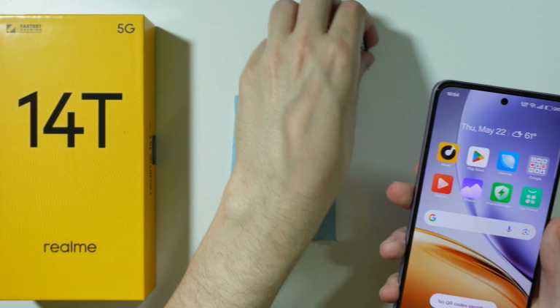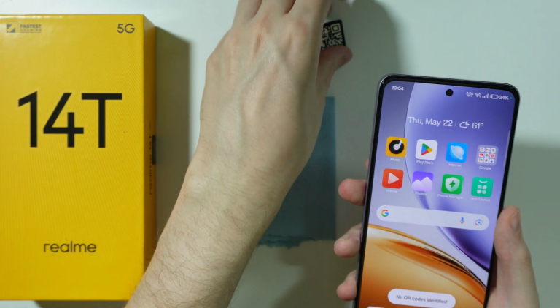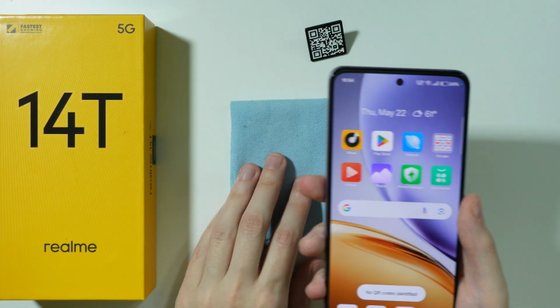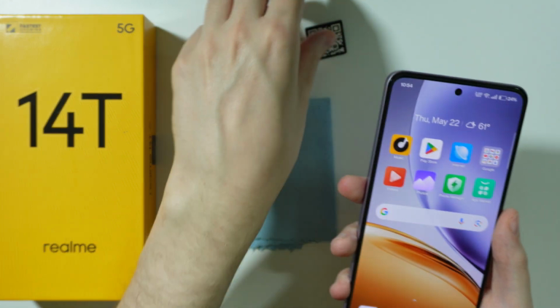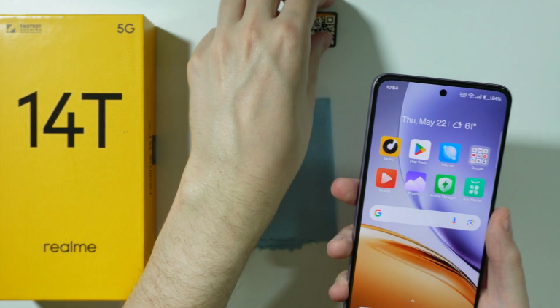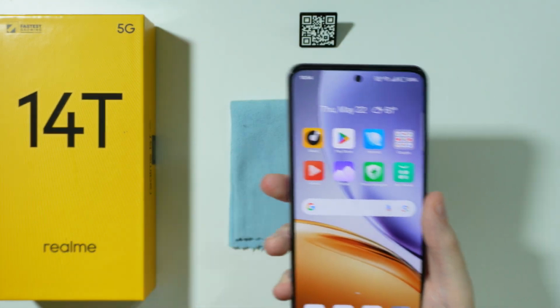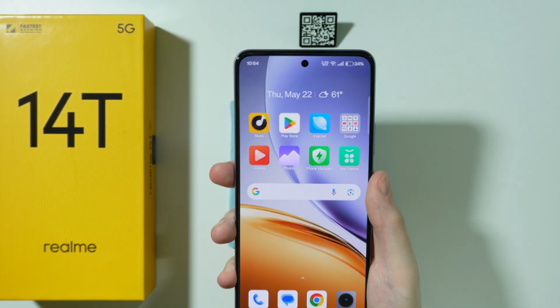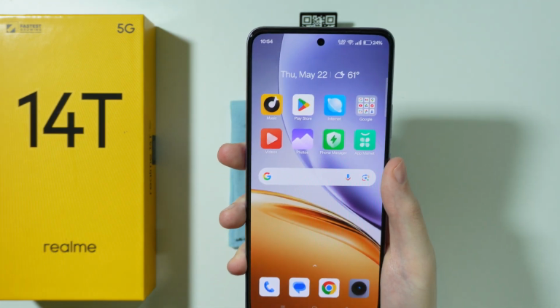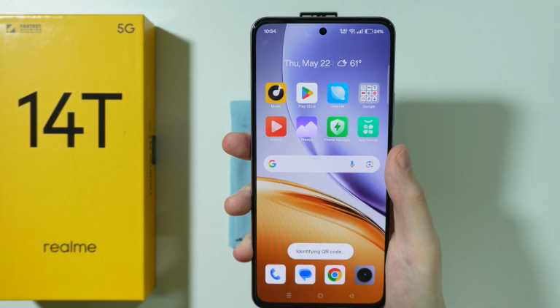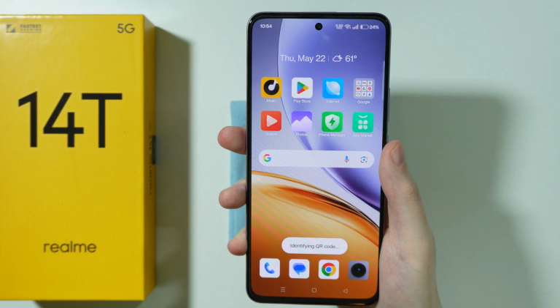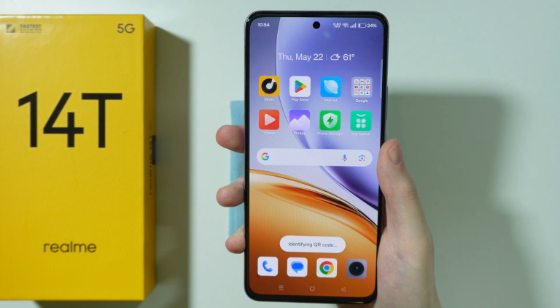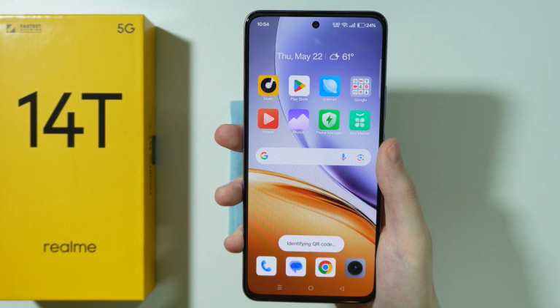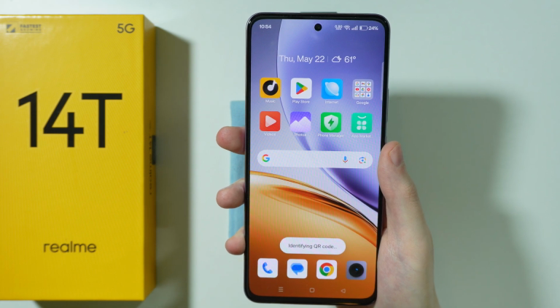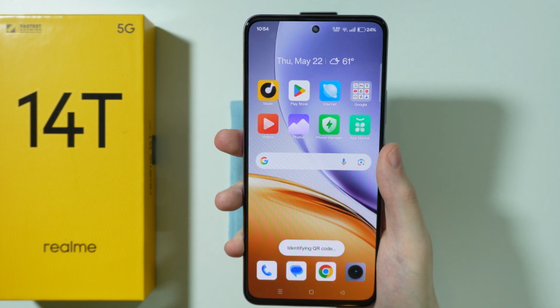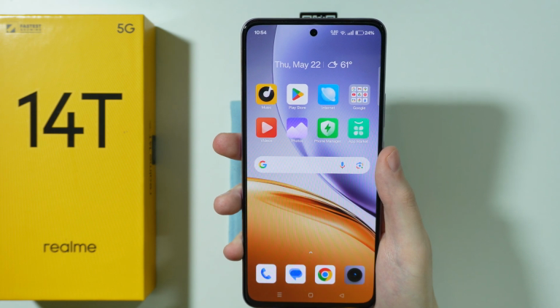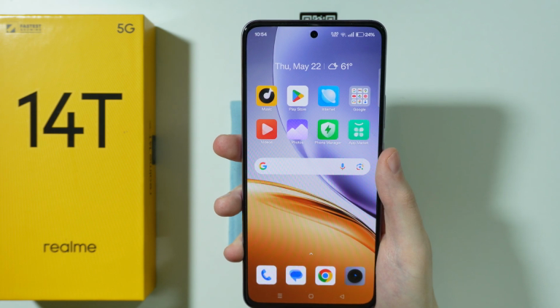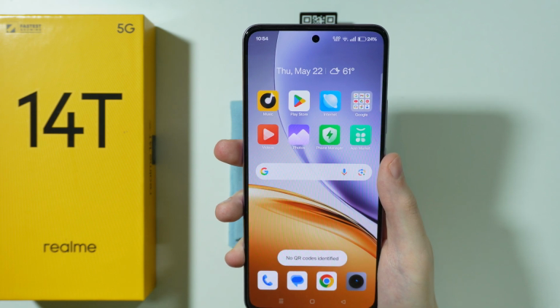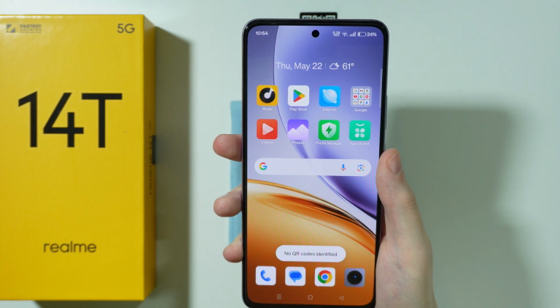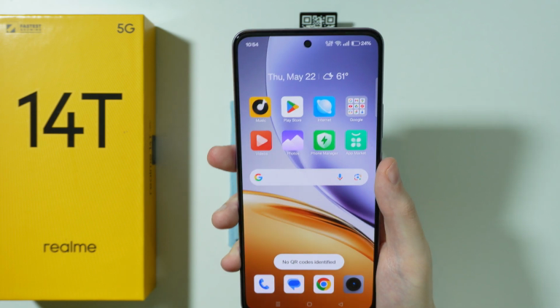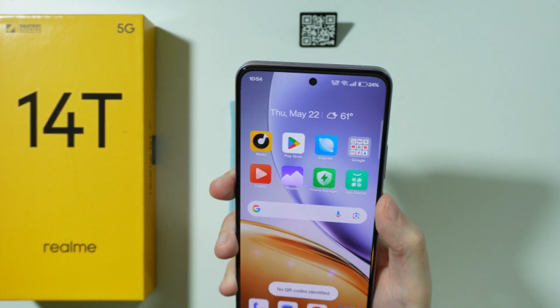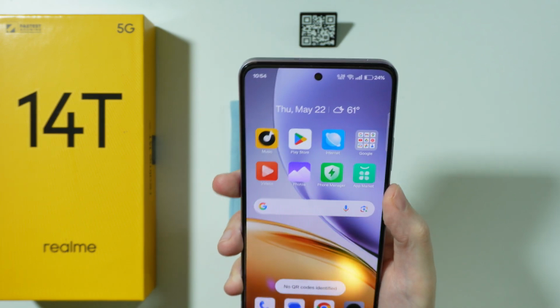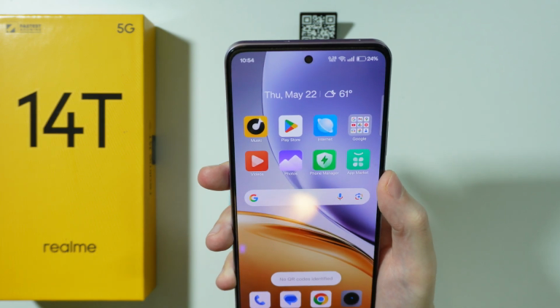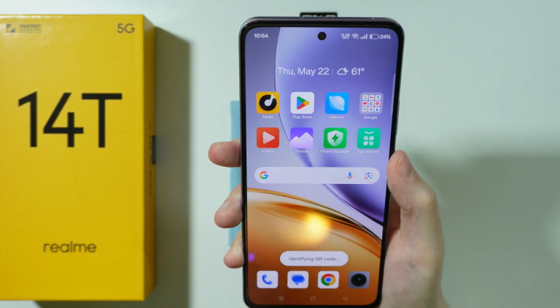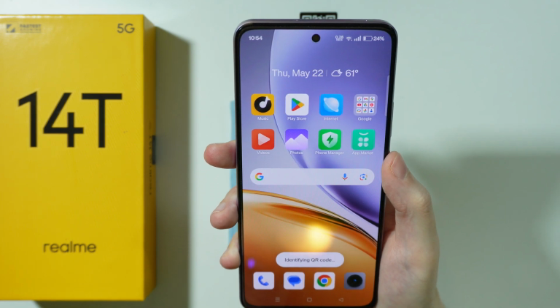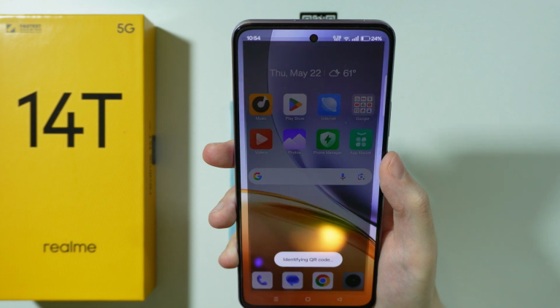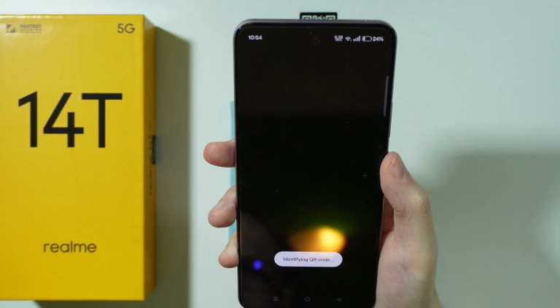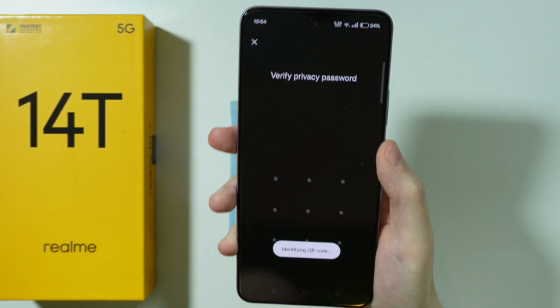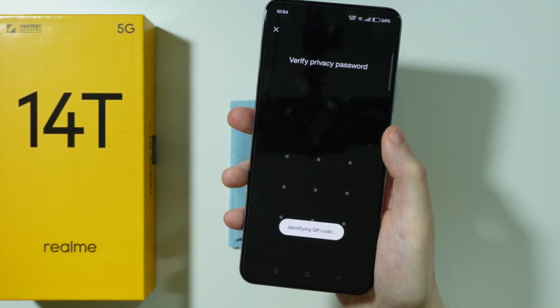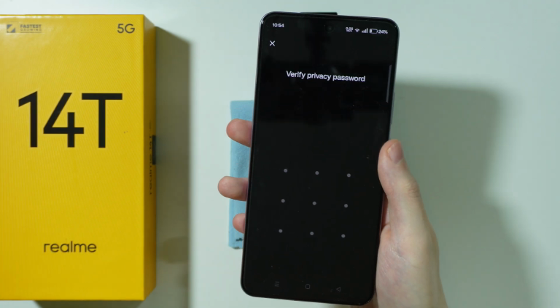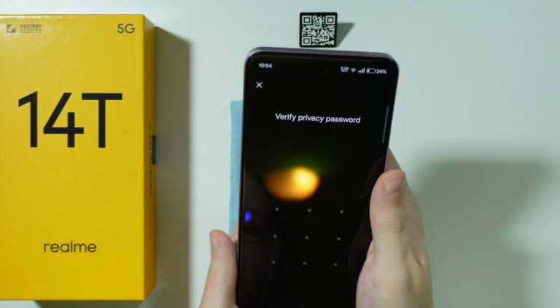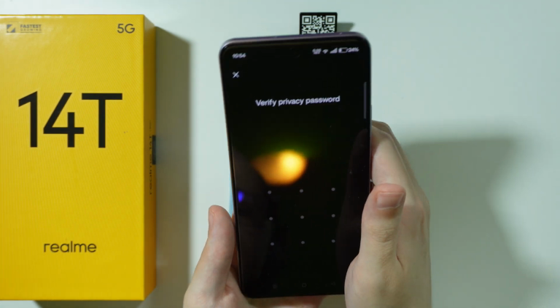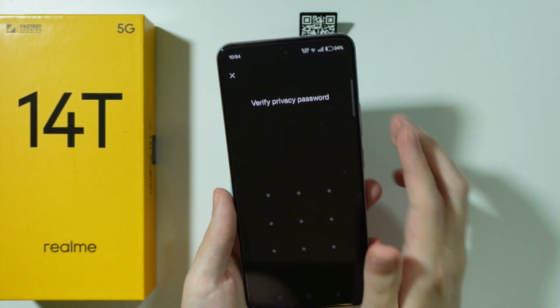Let's try again. Unfortunately we cannot really see the preview, so we have no idea when we are actually trying to scan — but there we go. Now as you can see, it worked.